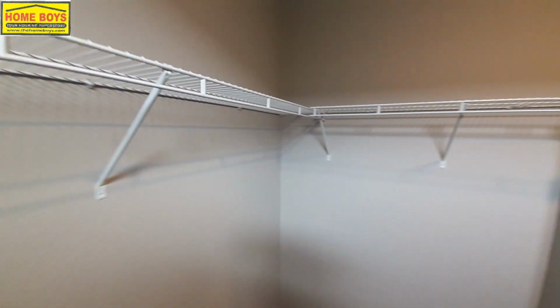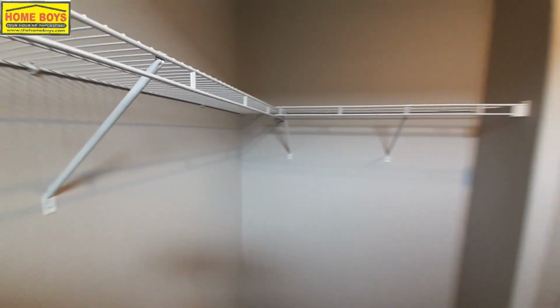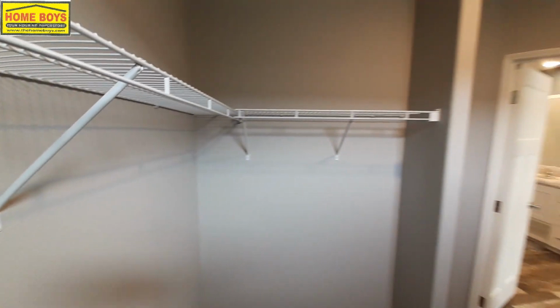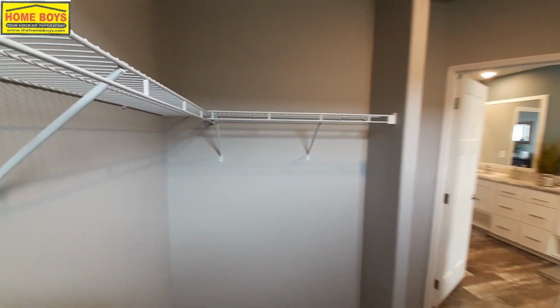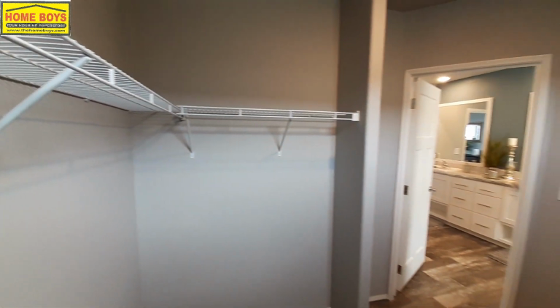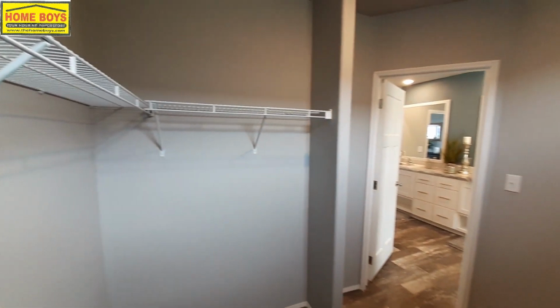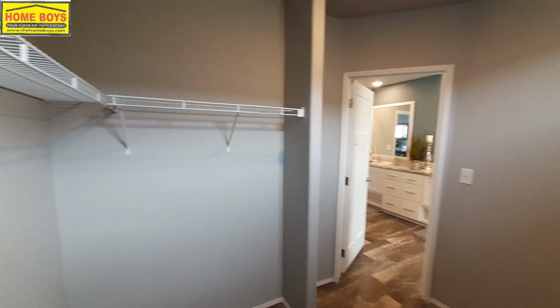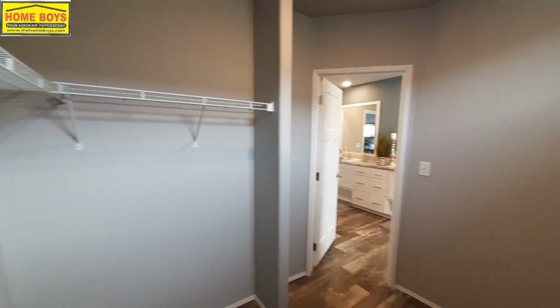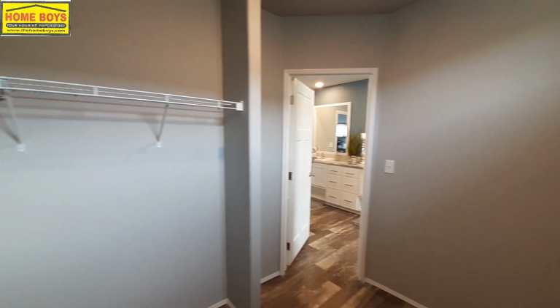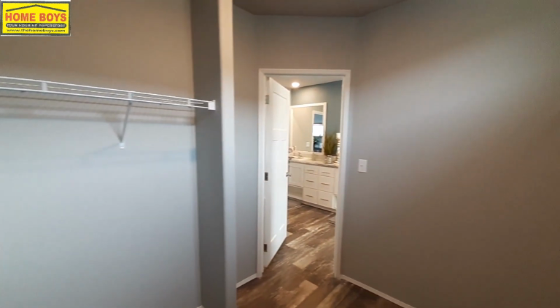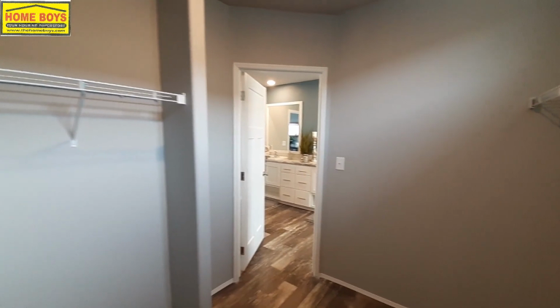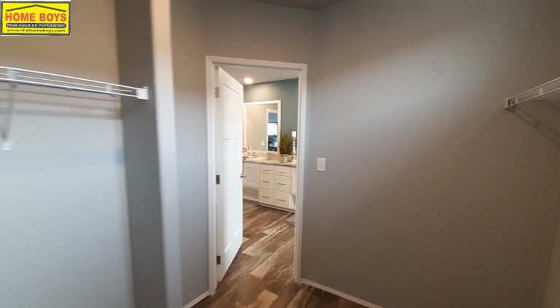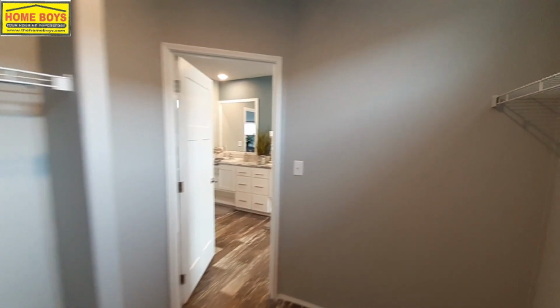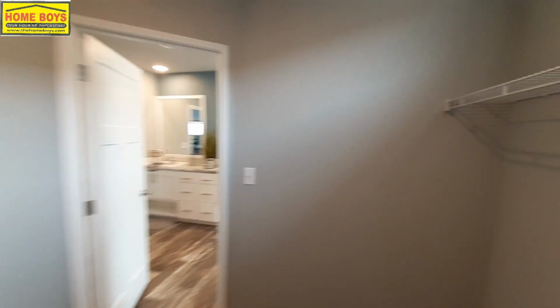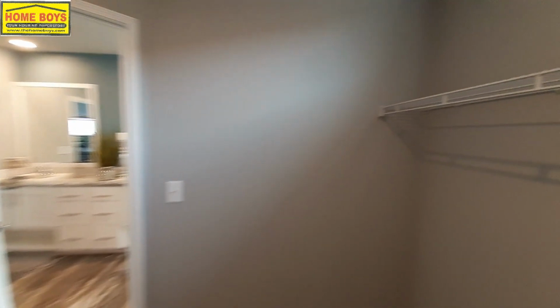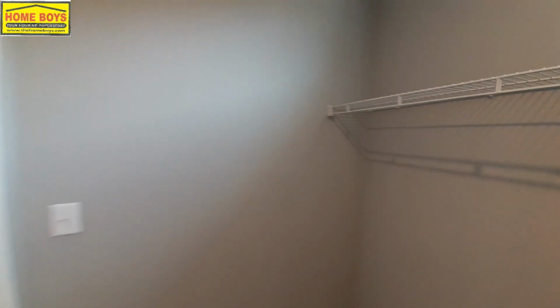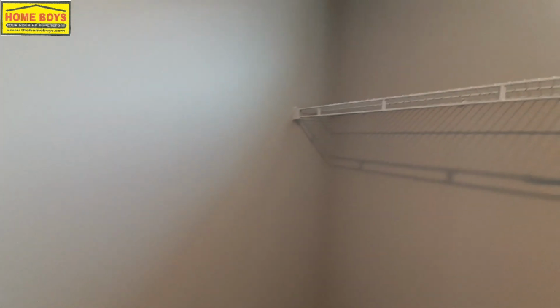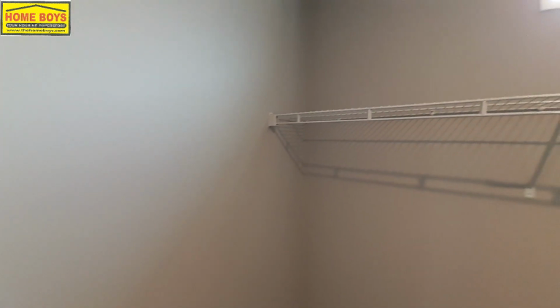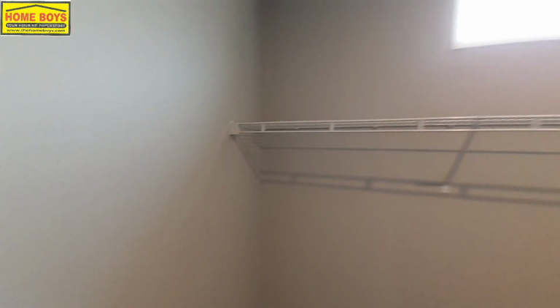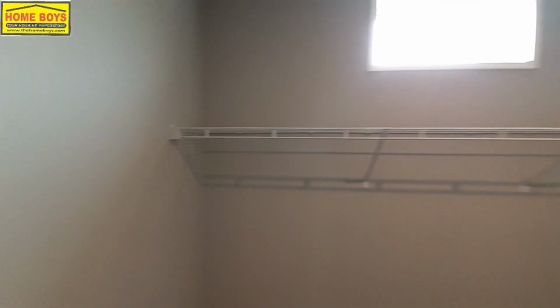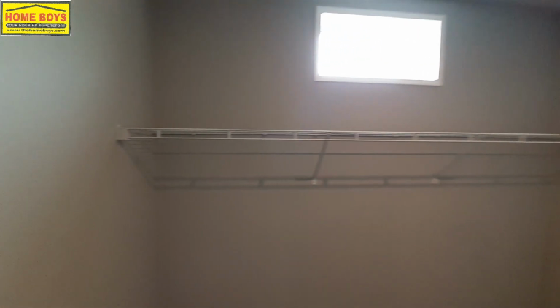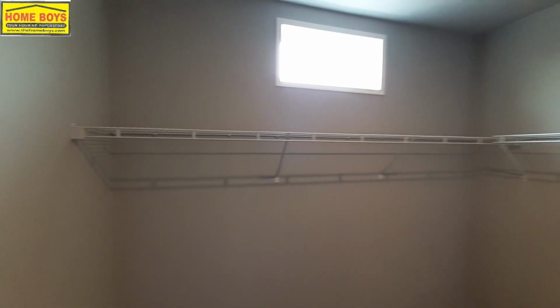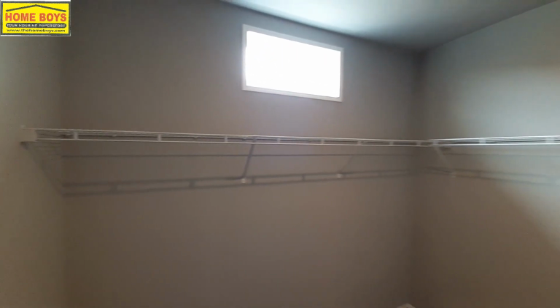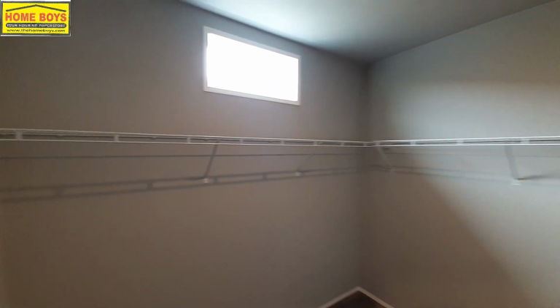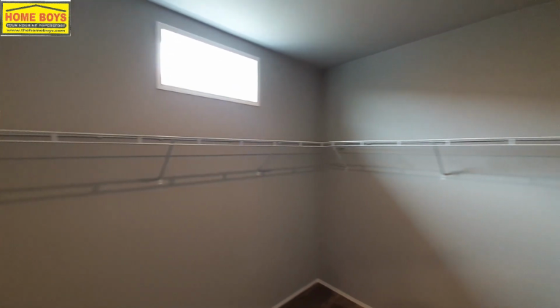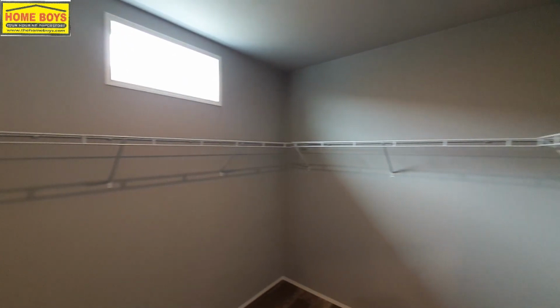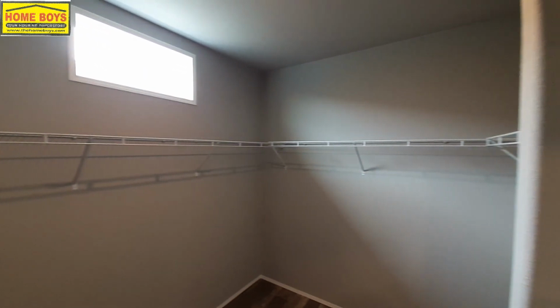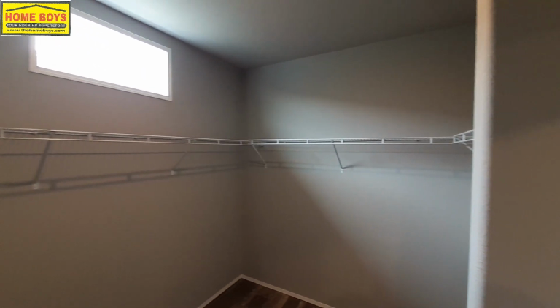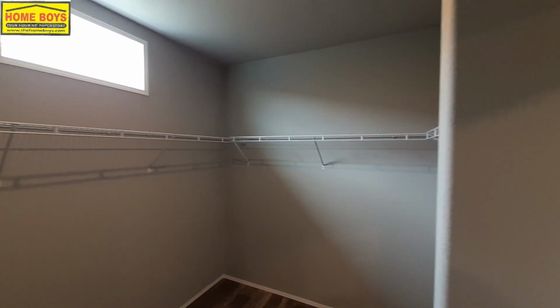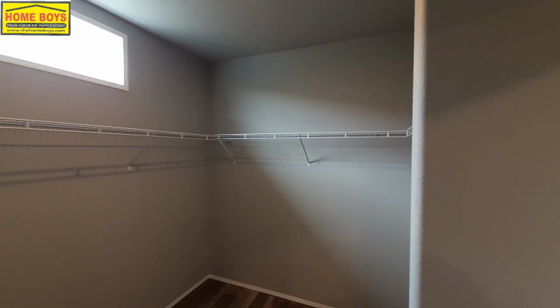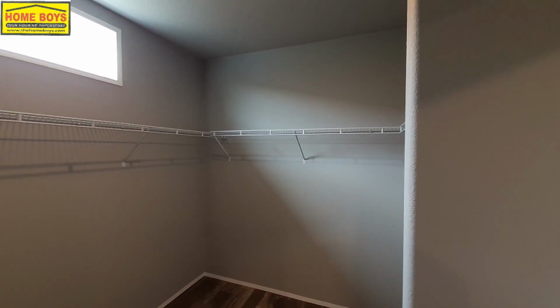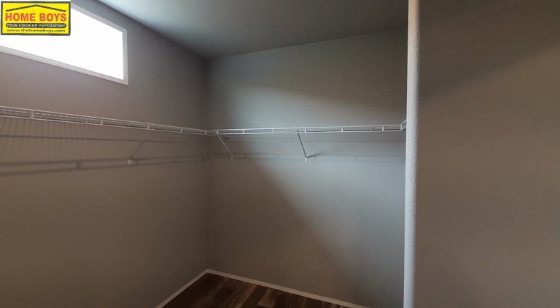Got a good sized closet here. Once again this has the wire racks — if you wanted to option in the wooden racks you could.